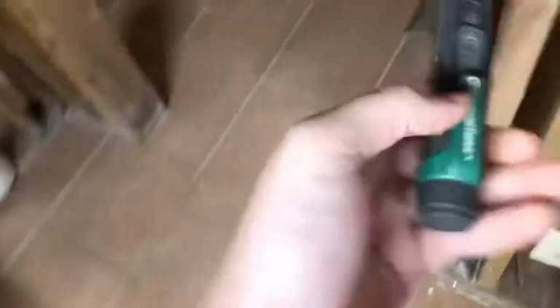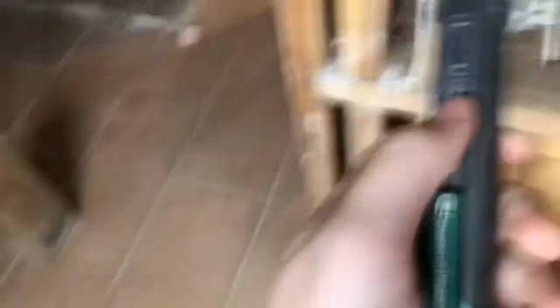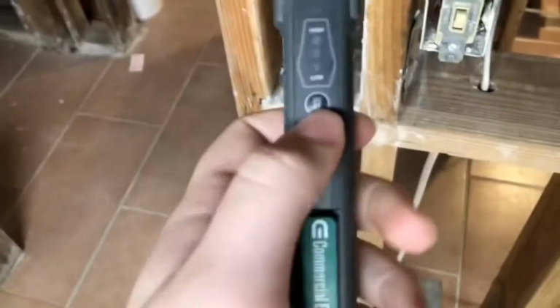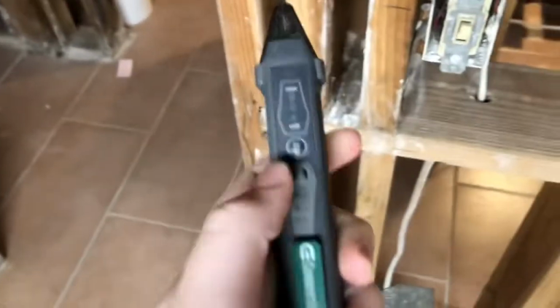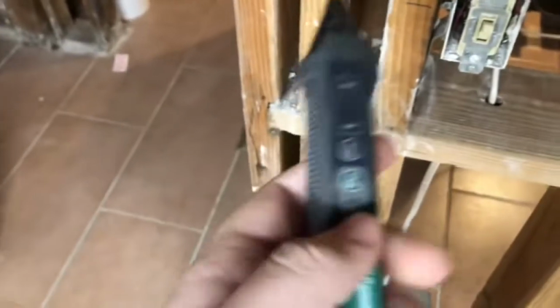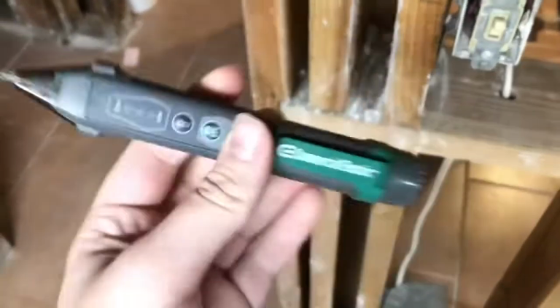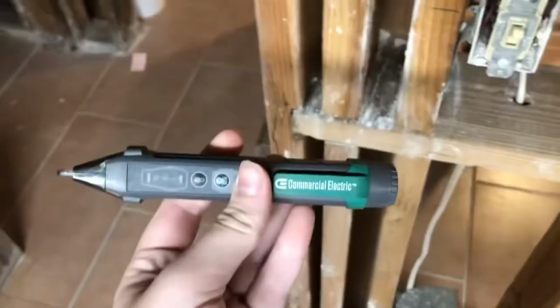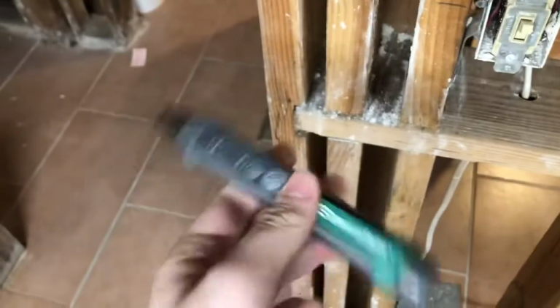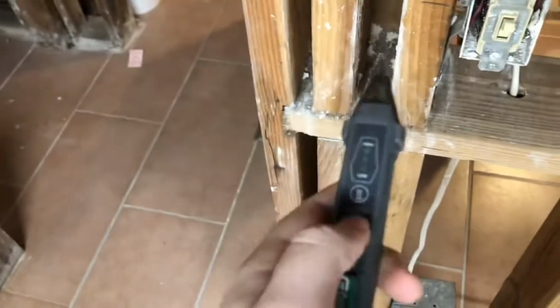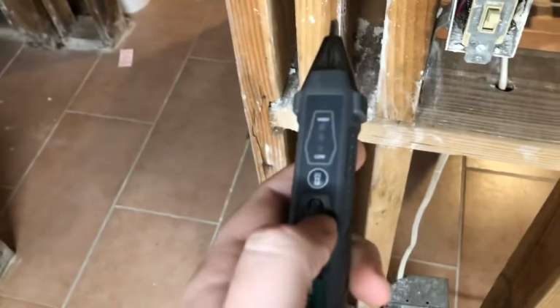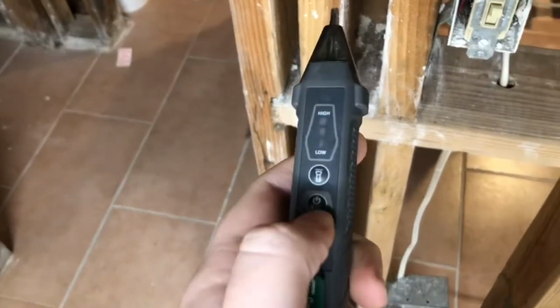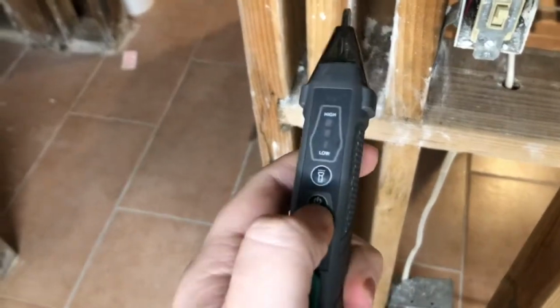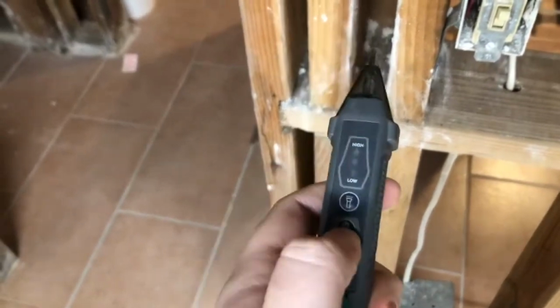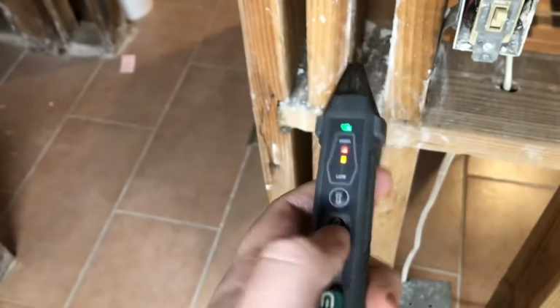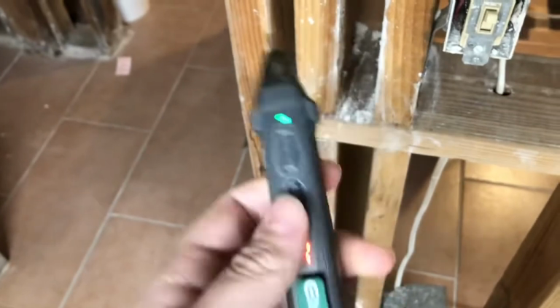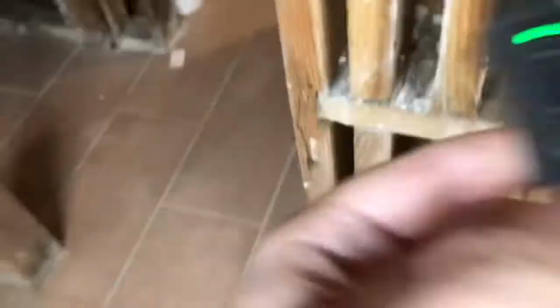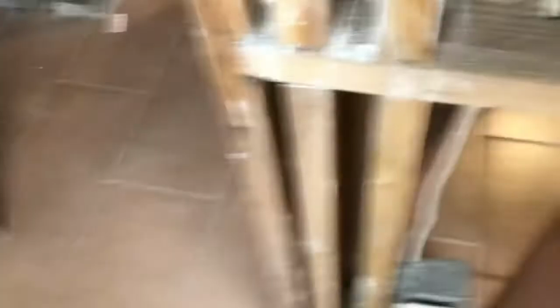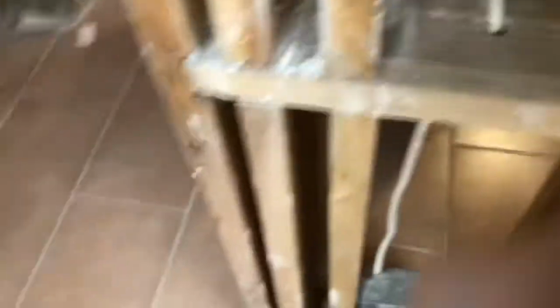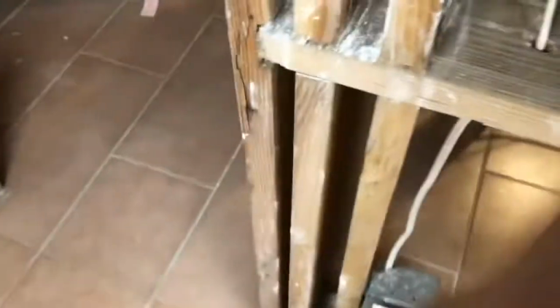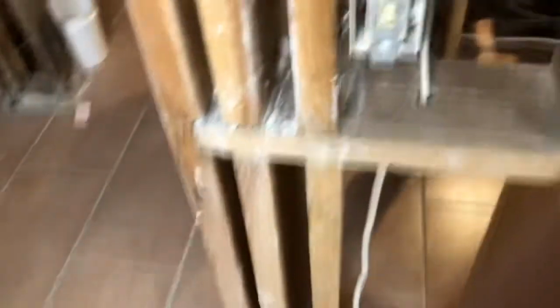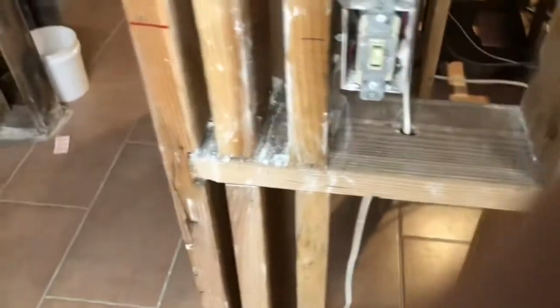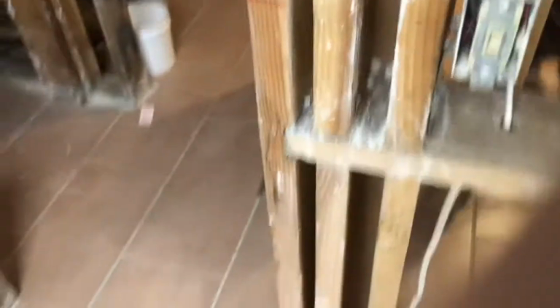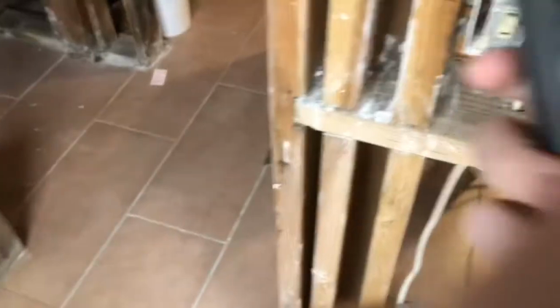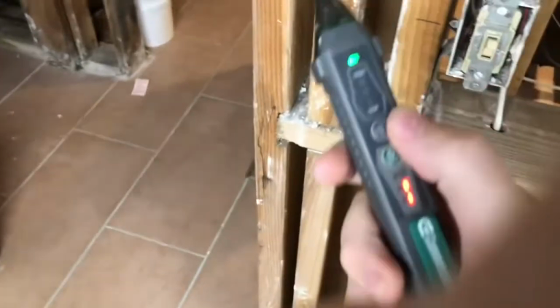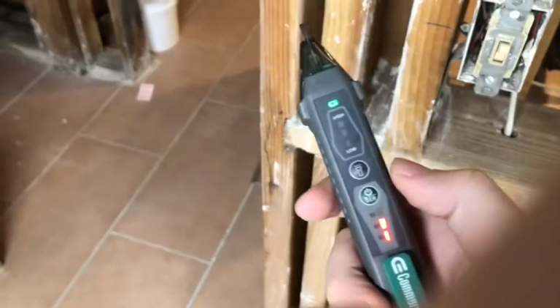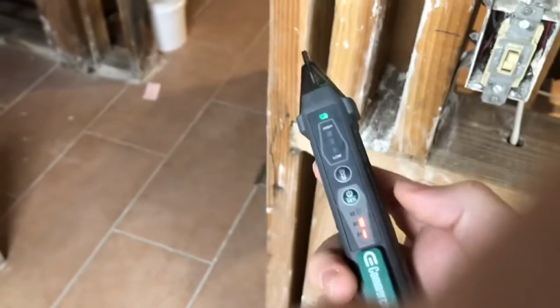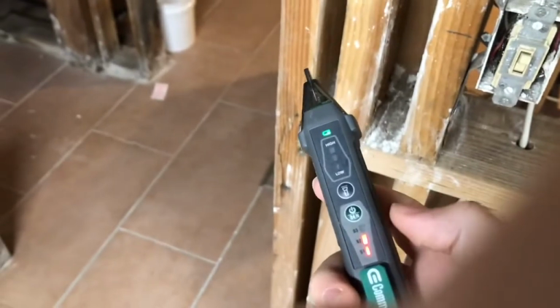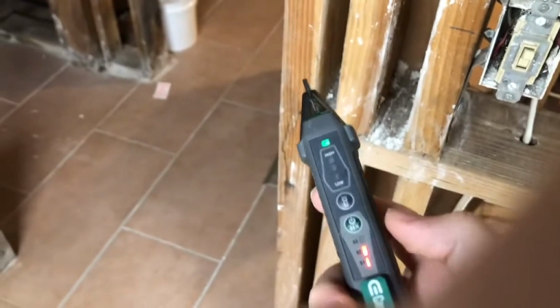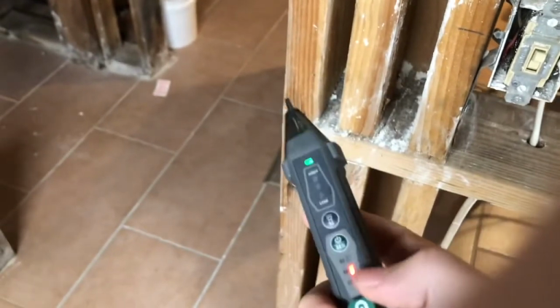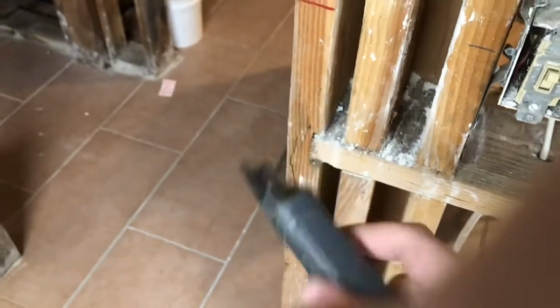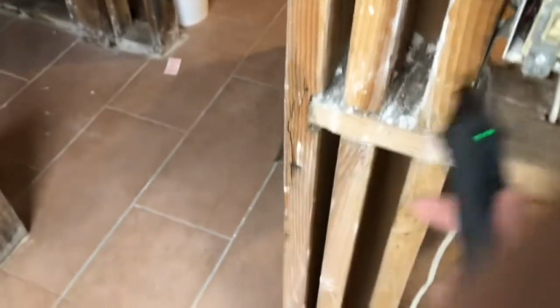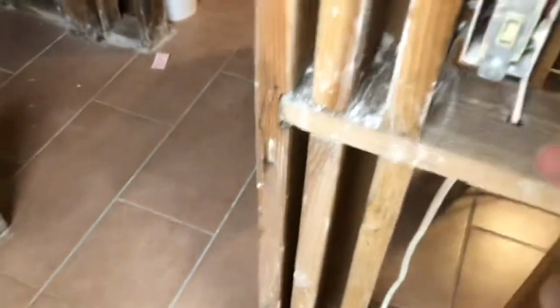We're going to take a non-contact voltage tester by Commercial Electric, power it on, and set this on medium.